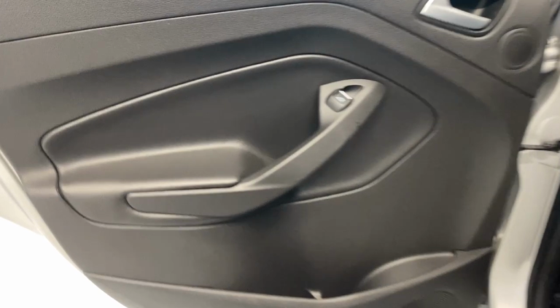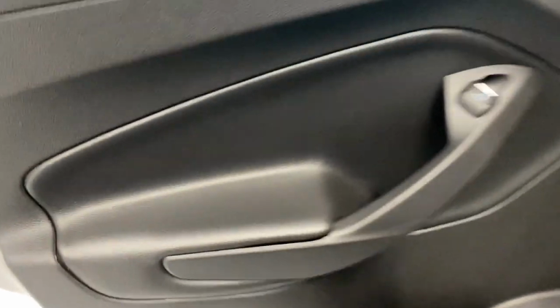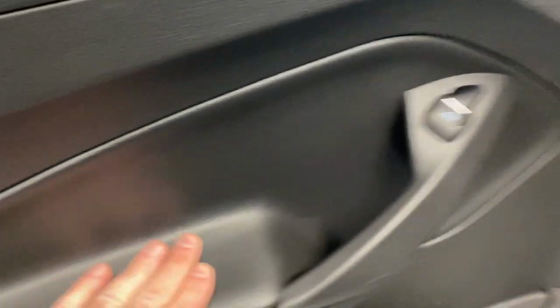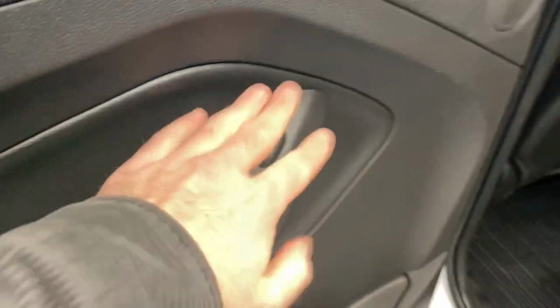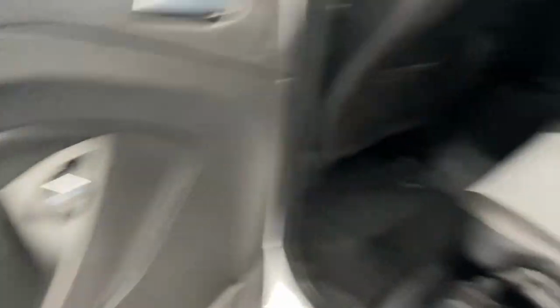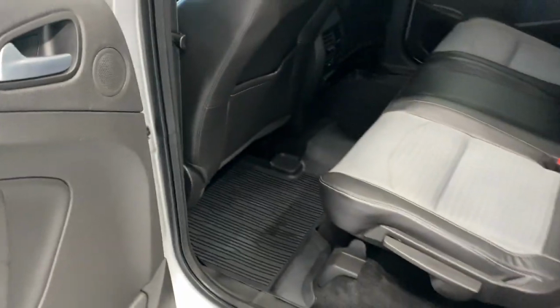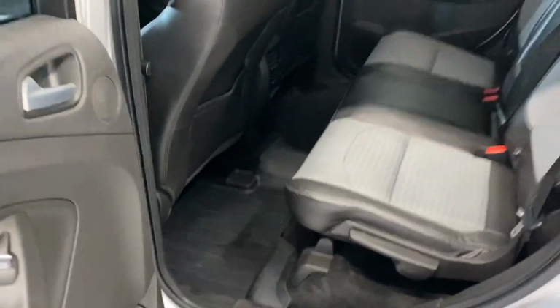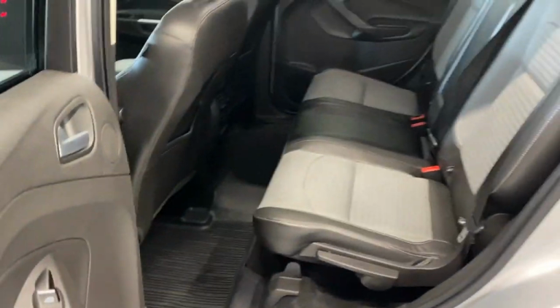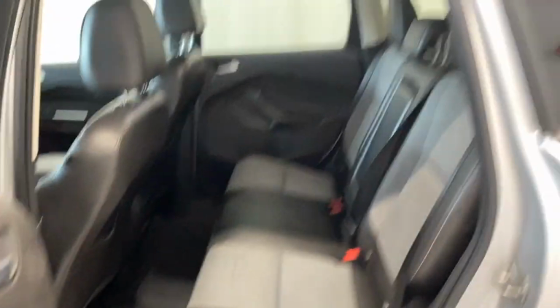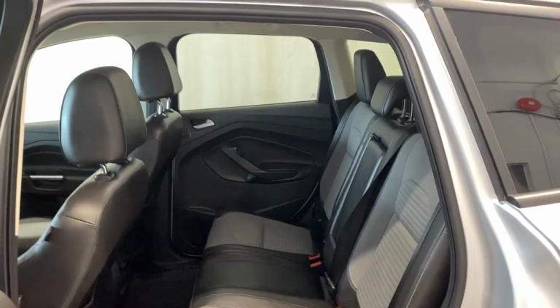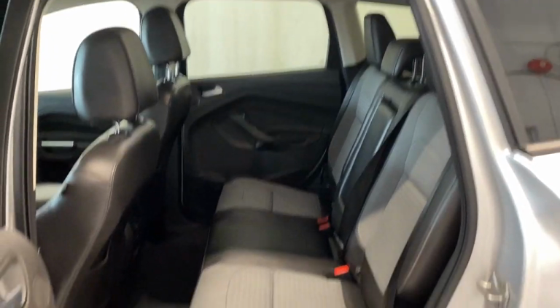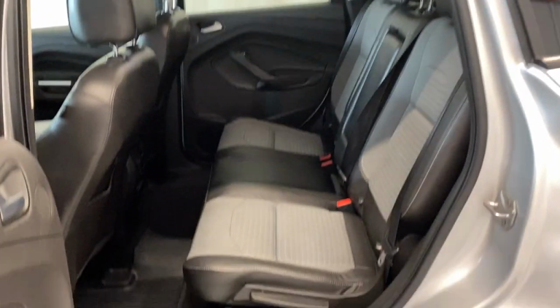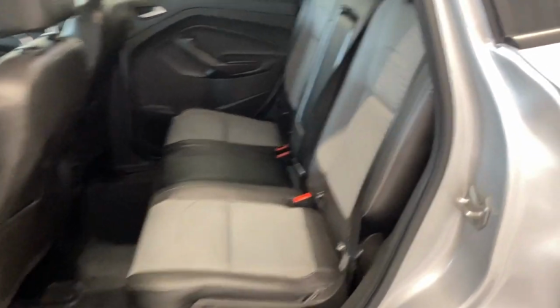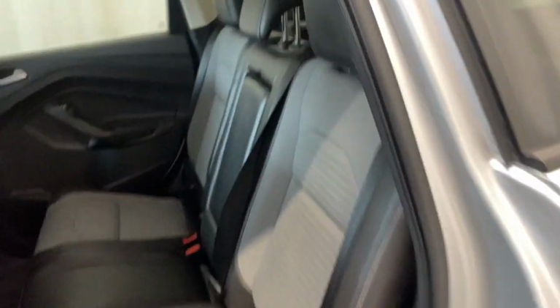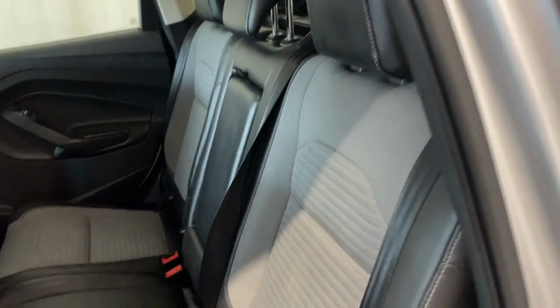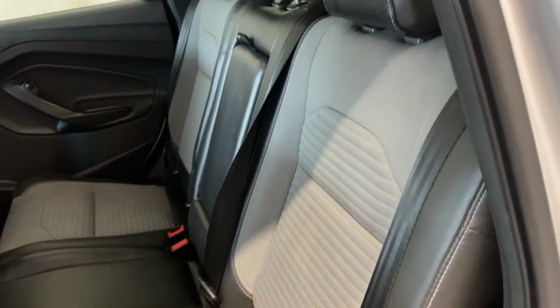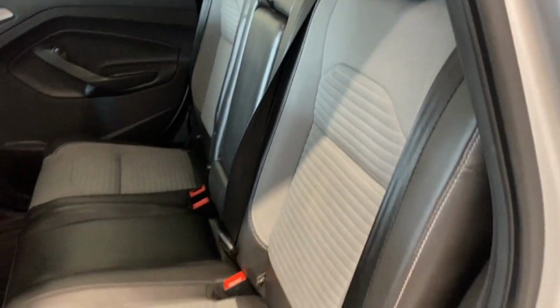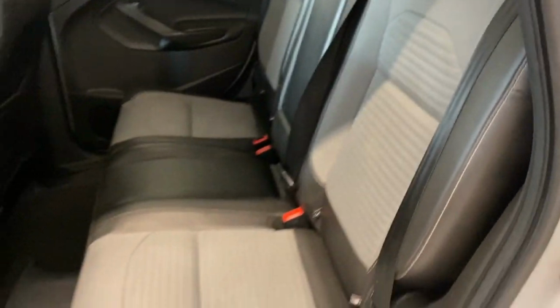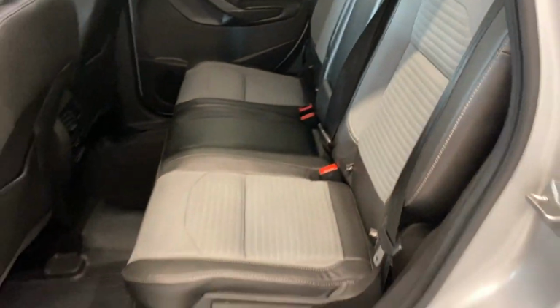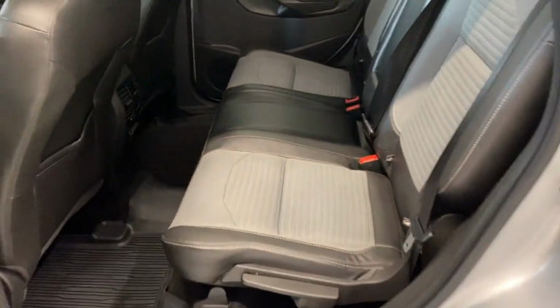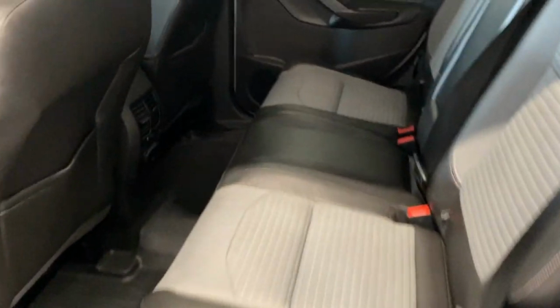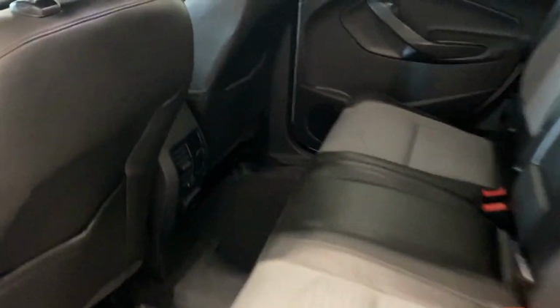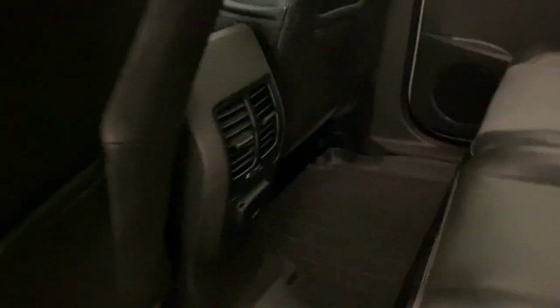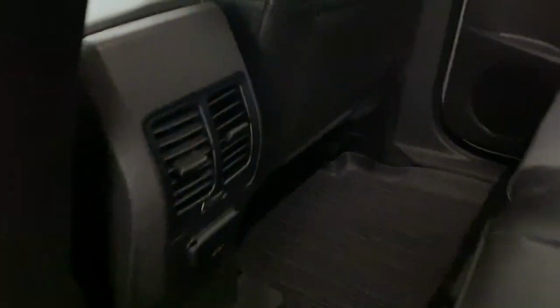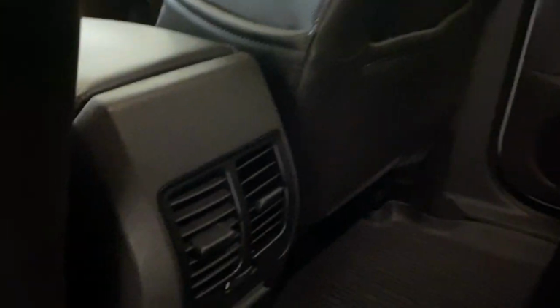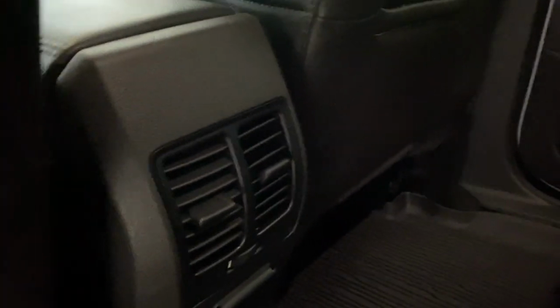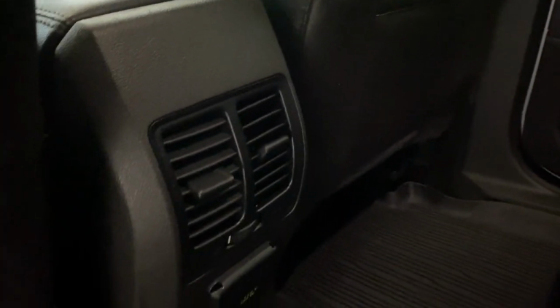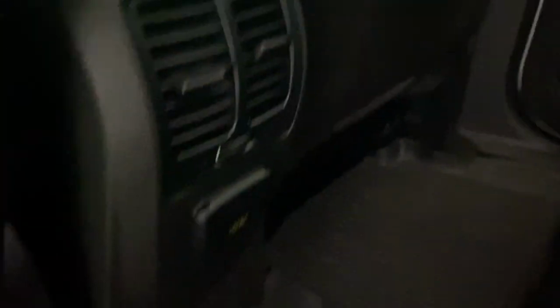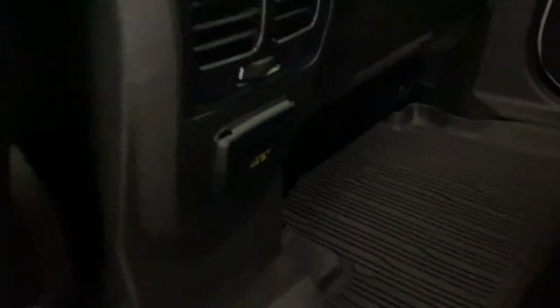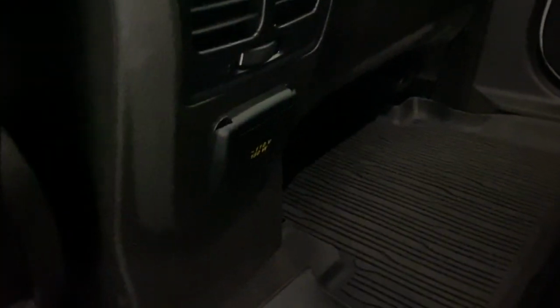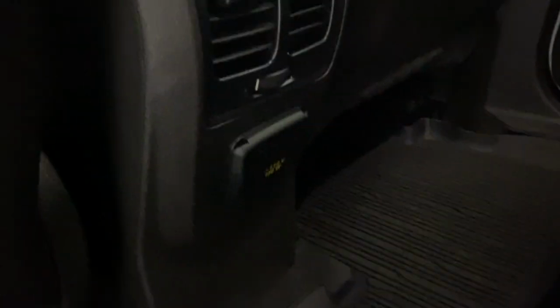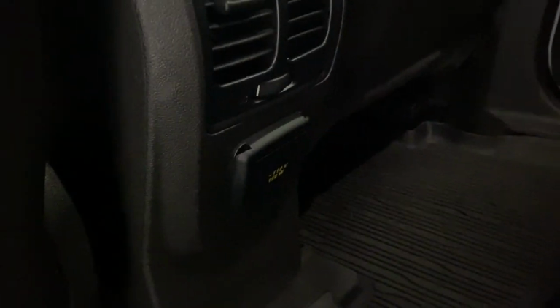Coming back to the rear interior, there's a nice armrest here with power windows. There's tons of leg room and headroom throughout, with the same leather and cloth combination upholstery as we have in the front. You also have two rear air vents as well as a 110-volt AC input.